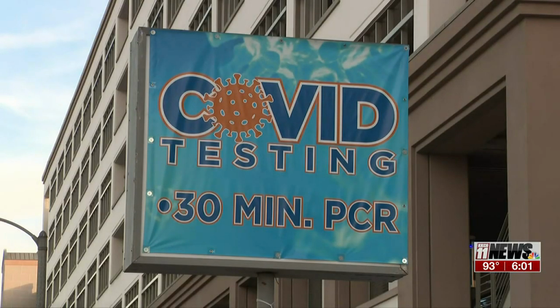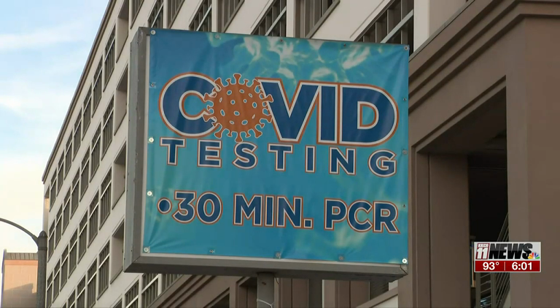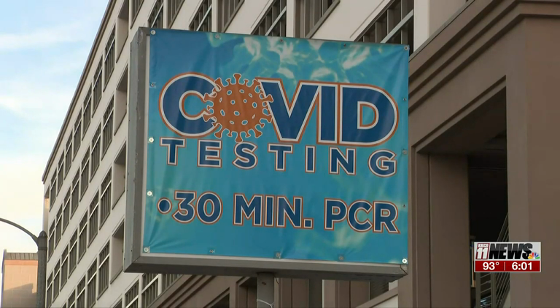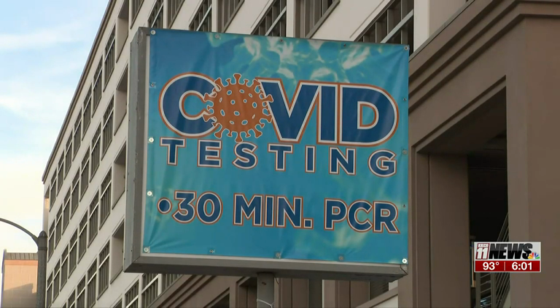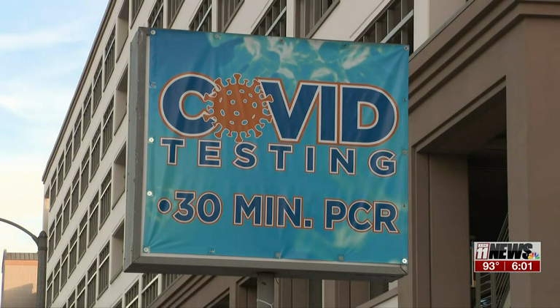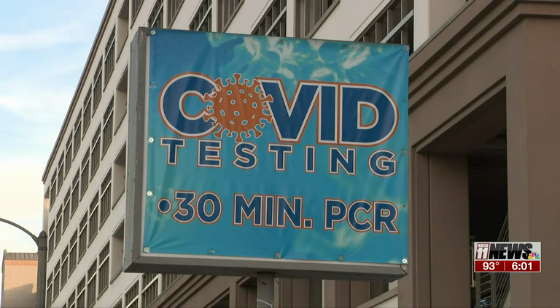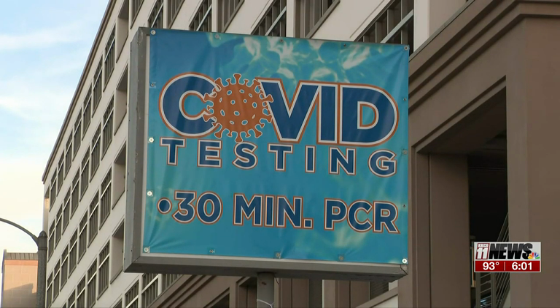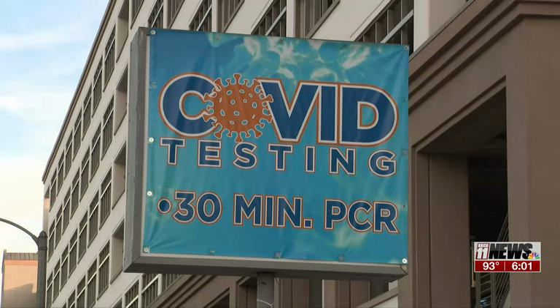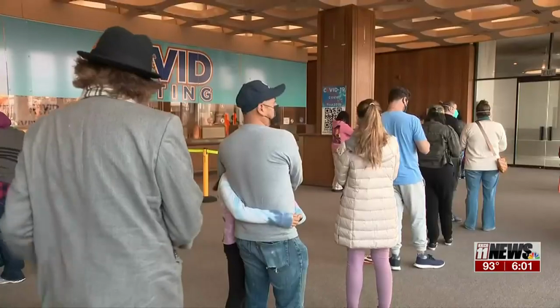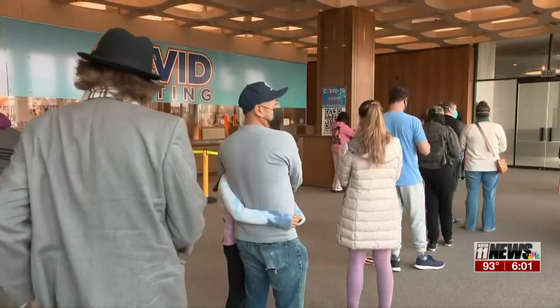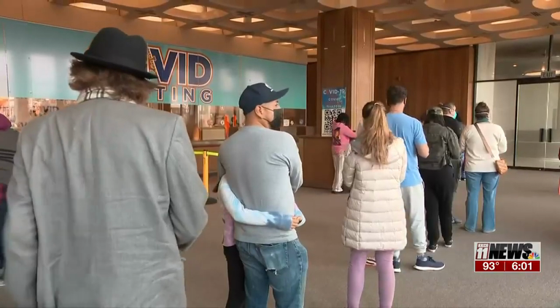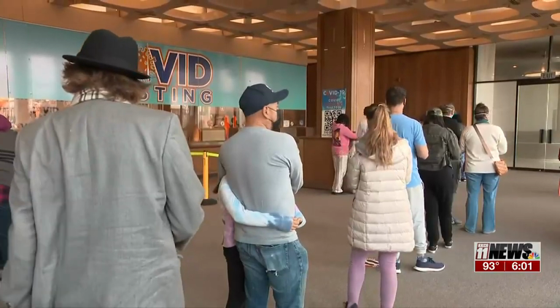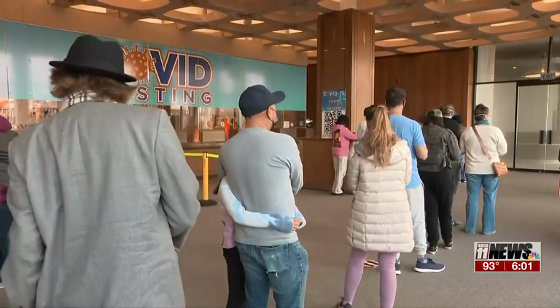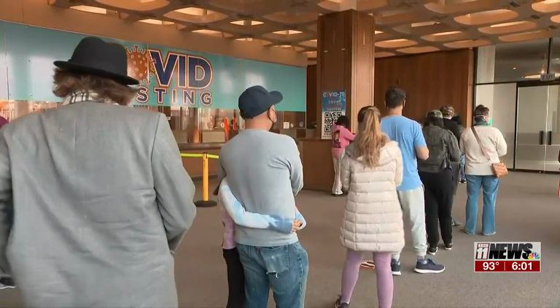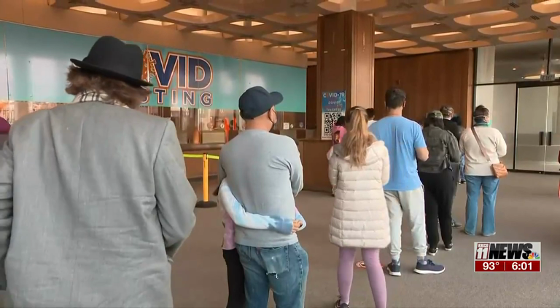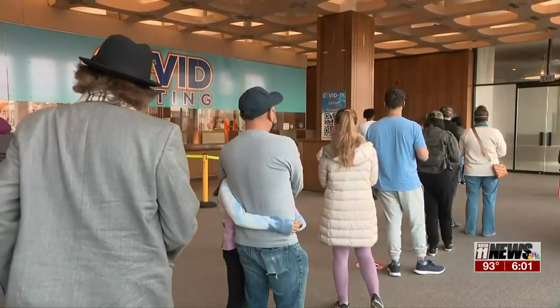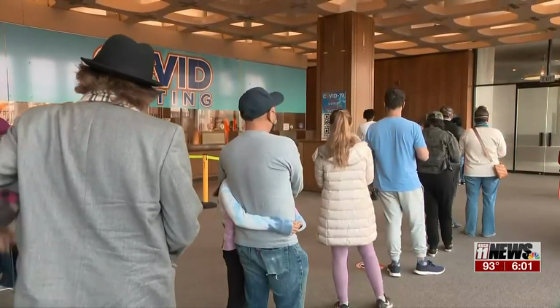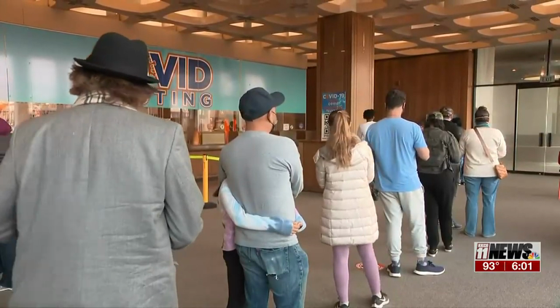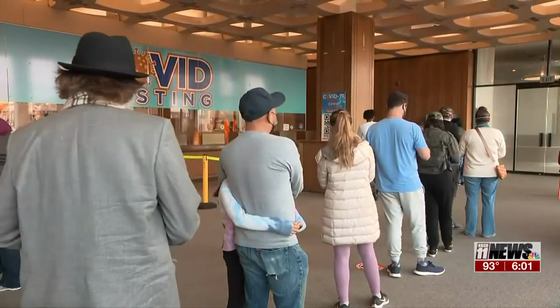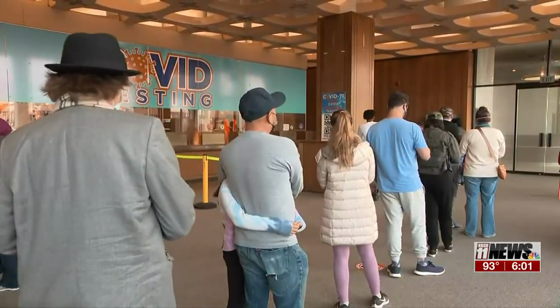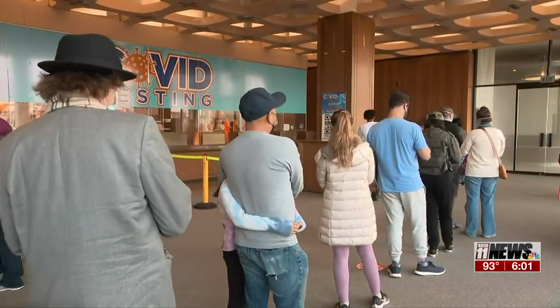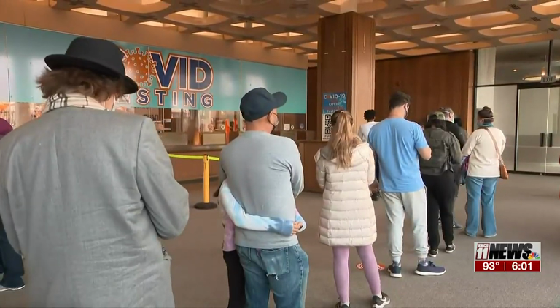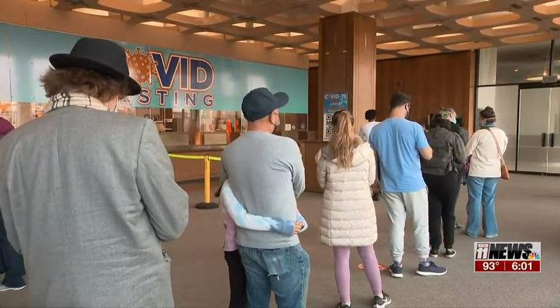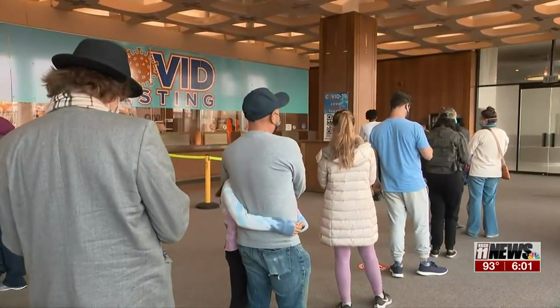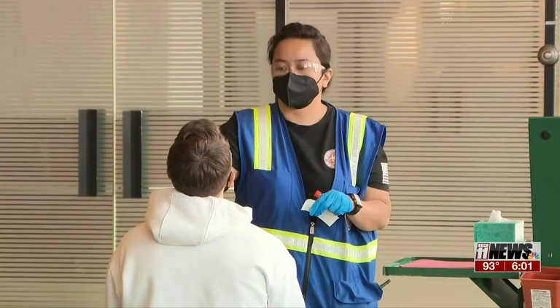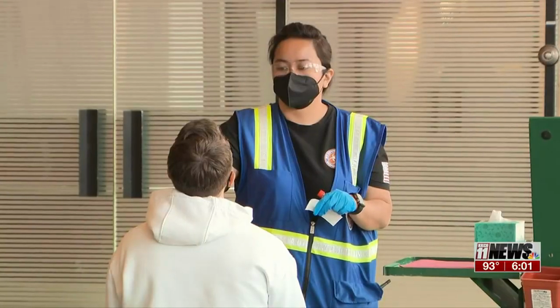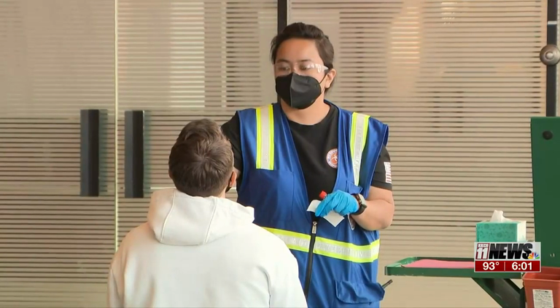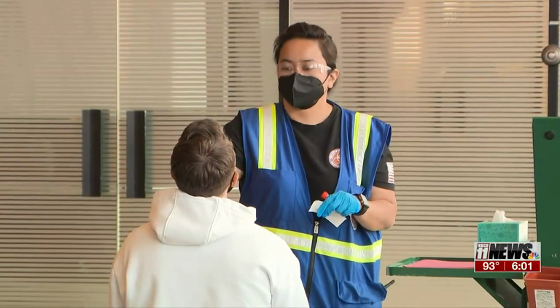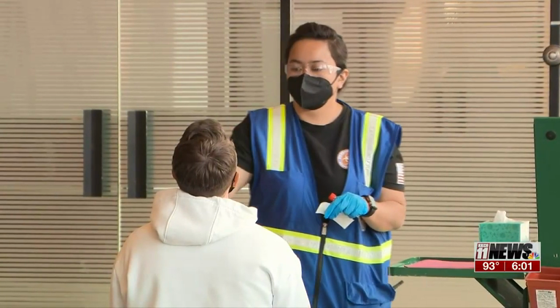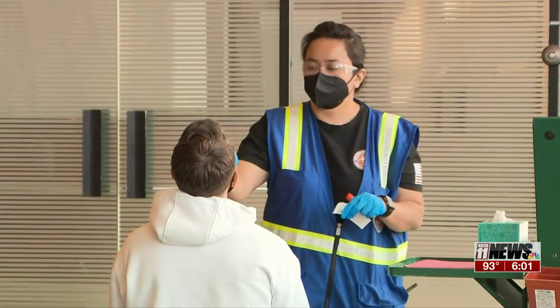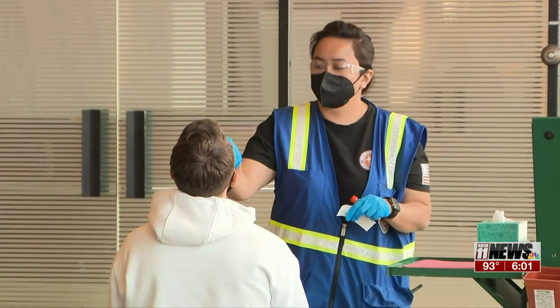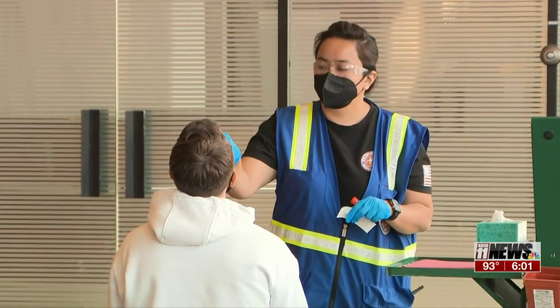Michael Roy went on to say that testing is still important in order to control the spread around the community, especially since we're entering the respiratory season. Testing is one of the easiest ways to check if you have the virus.